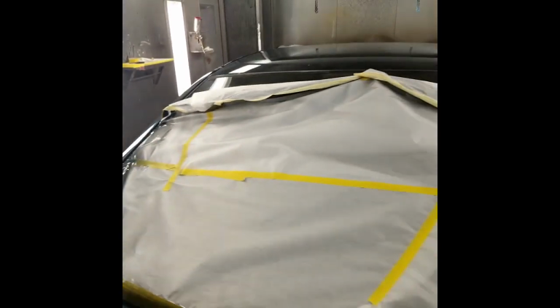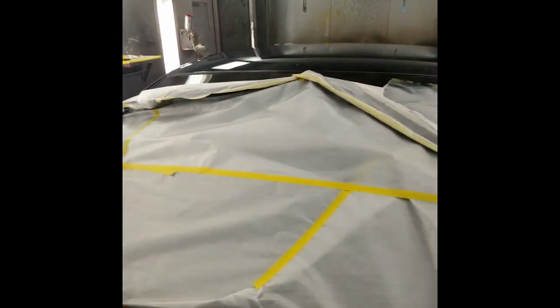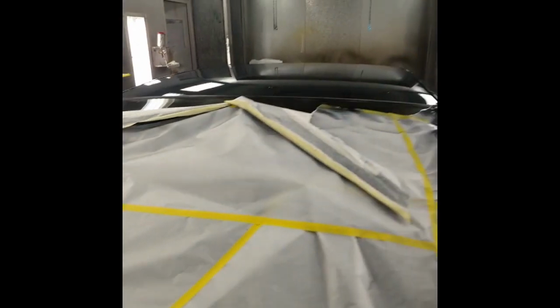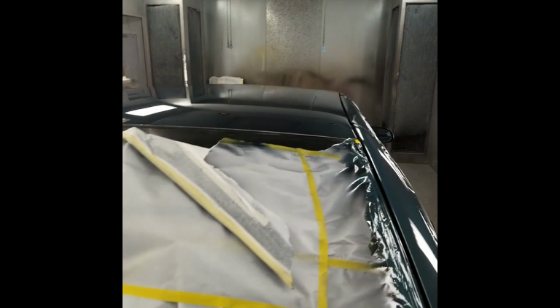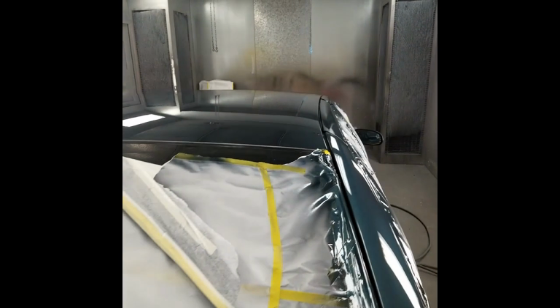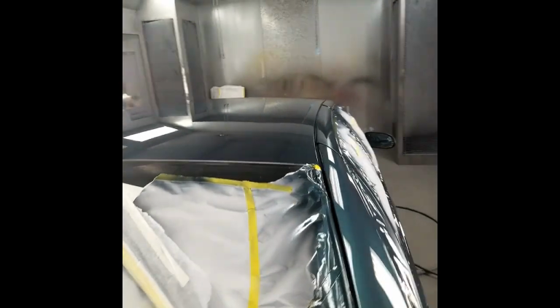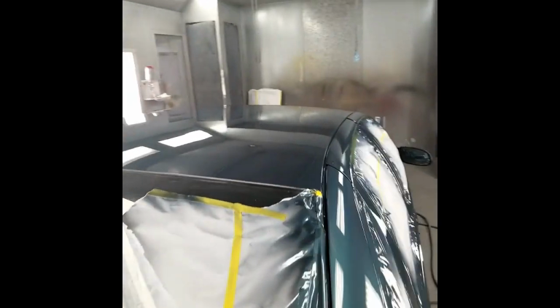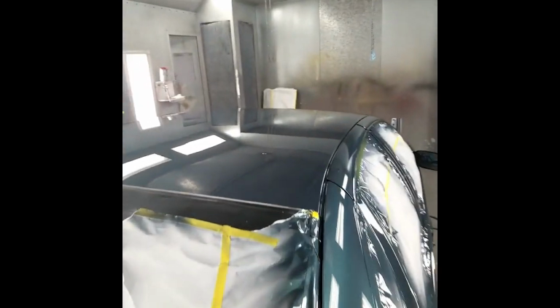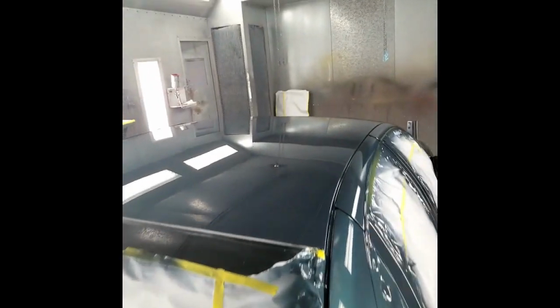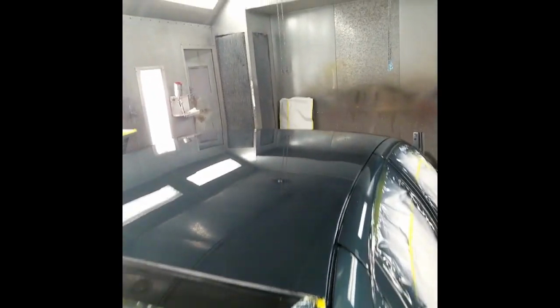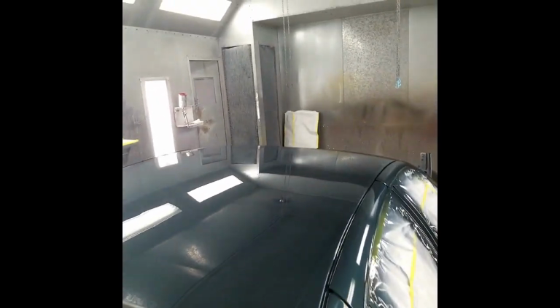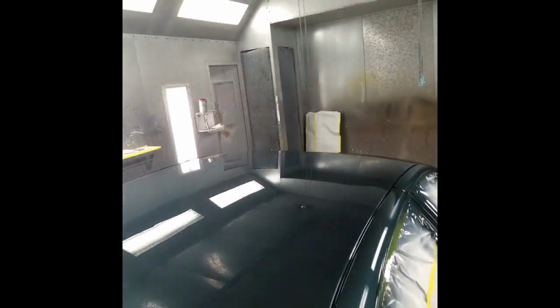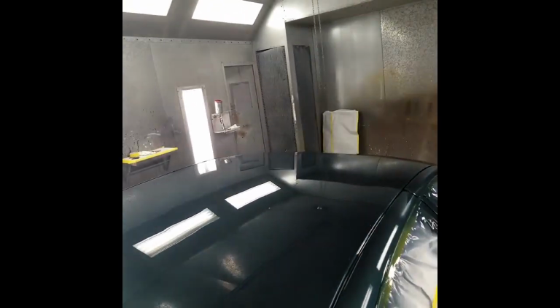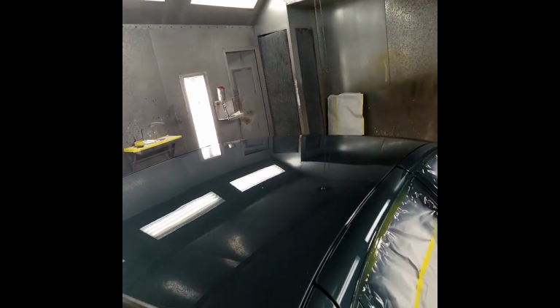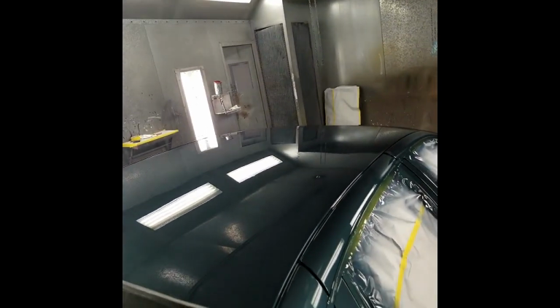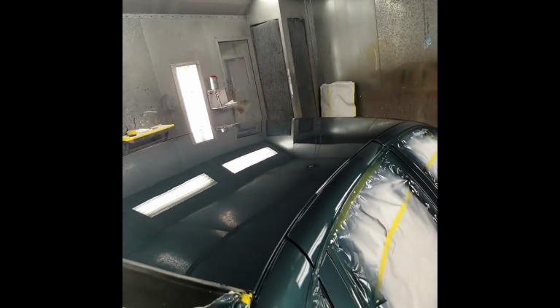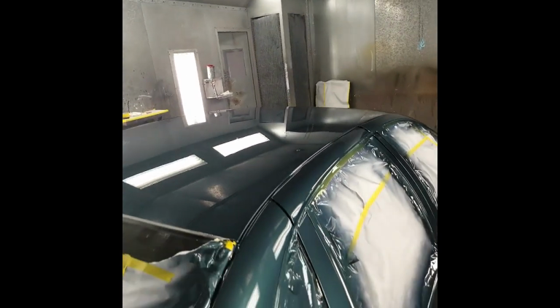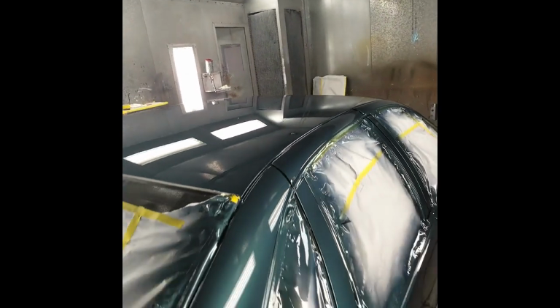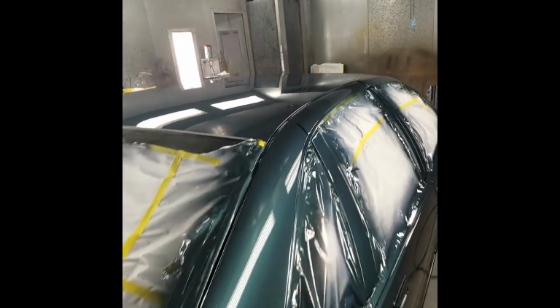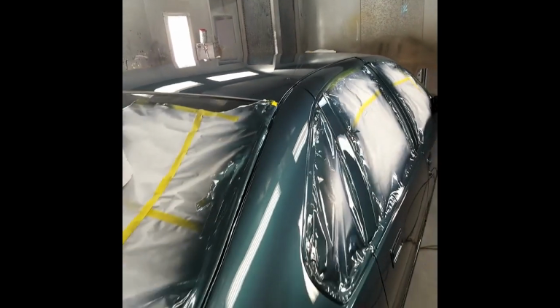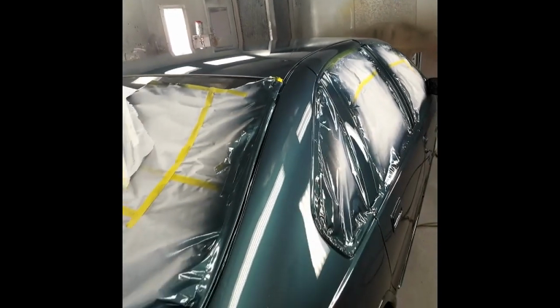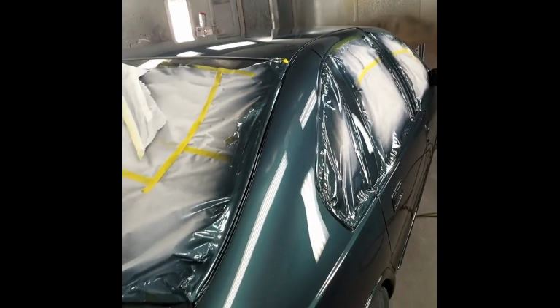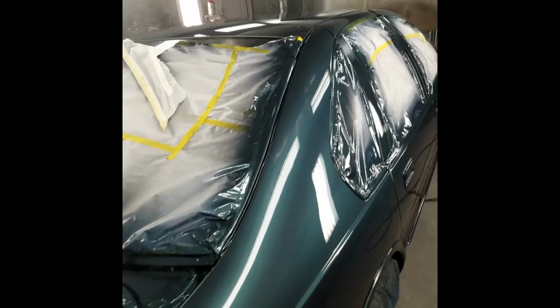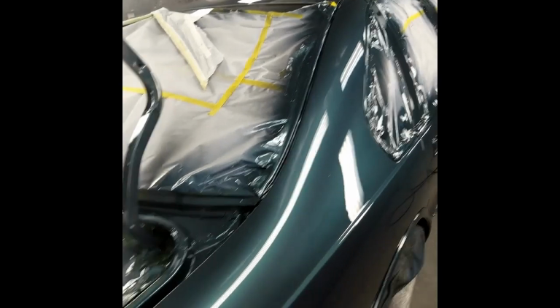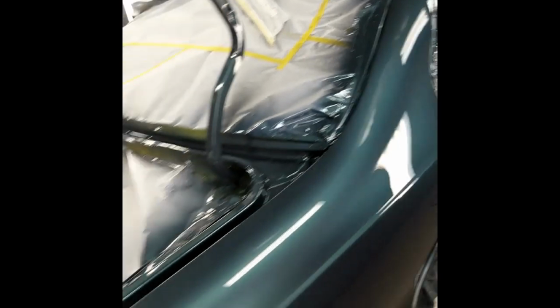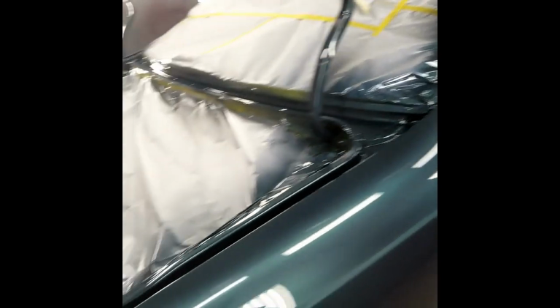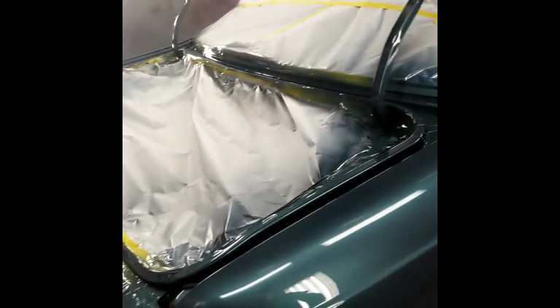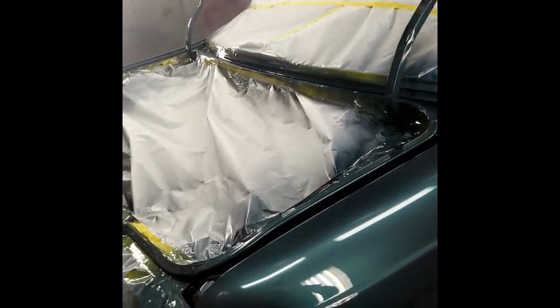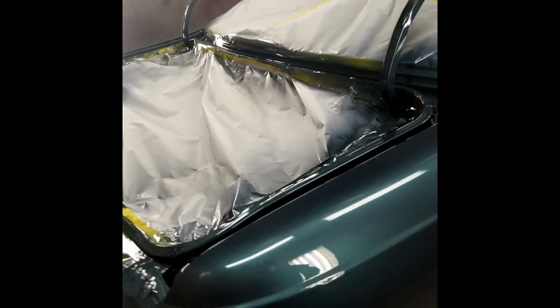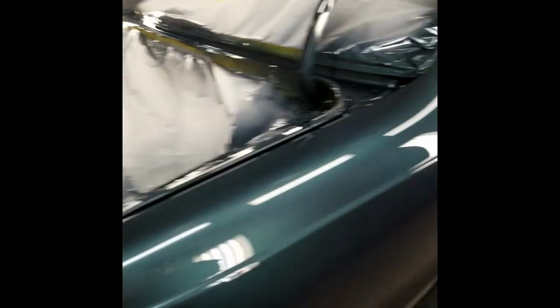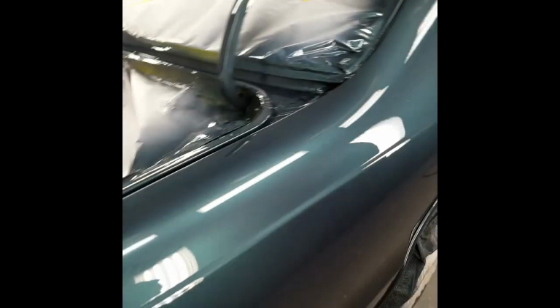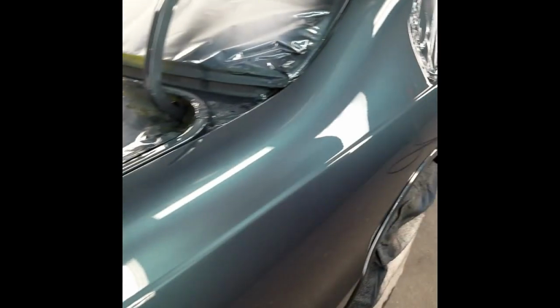One of the tricks to high solids is laying the first coat on nice and wet, and then the rest of the coats lay in there nice and neat.